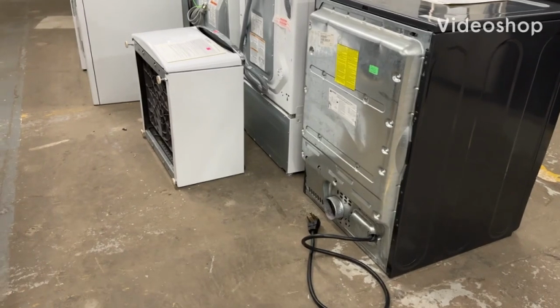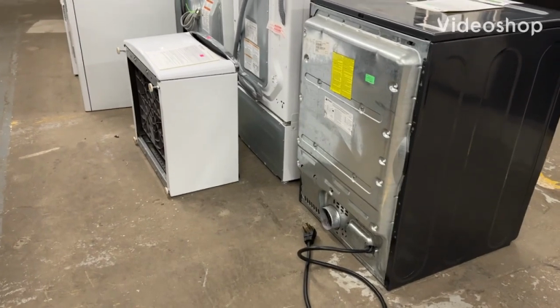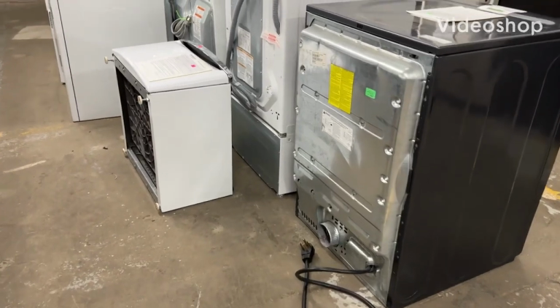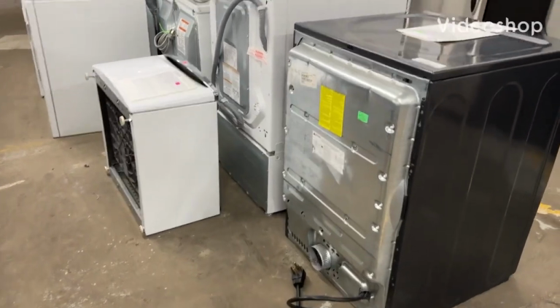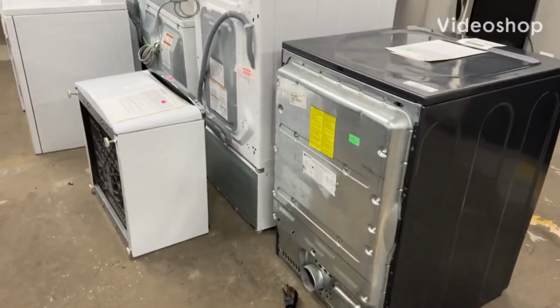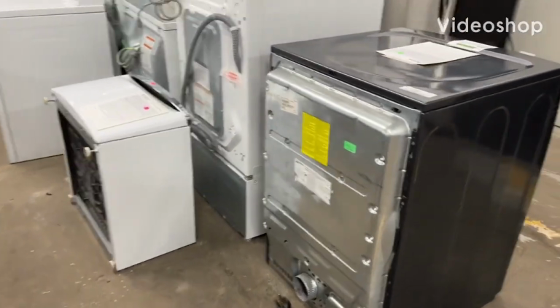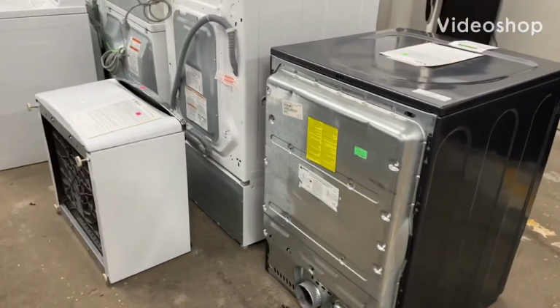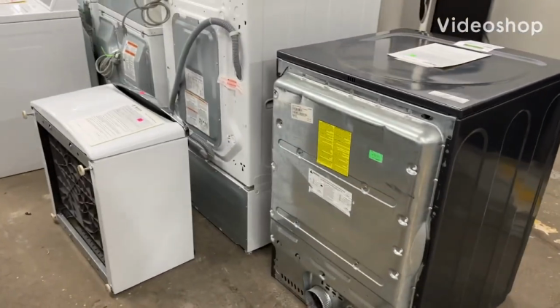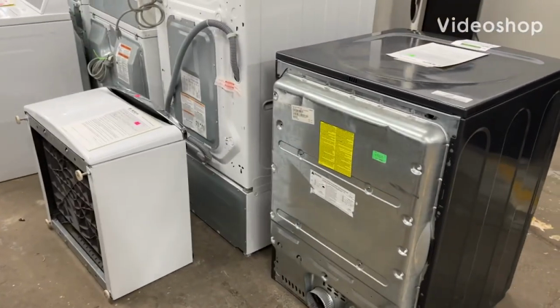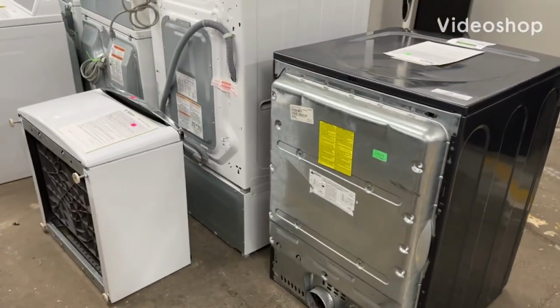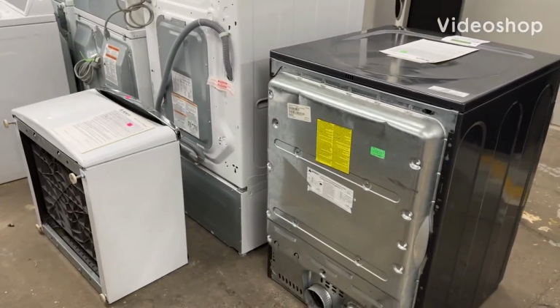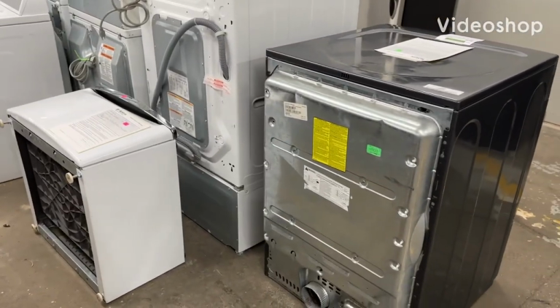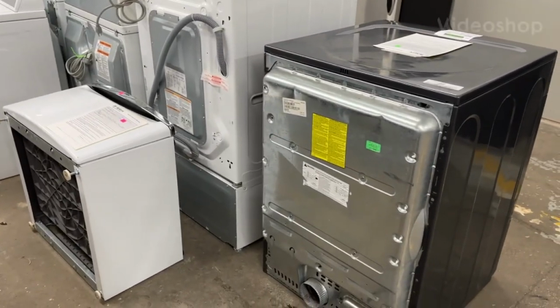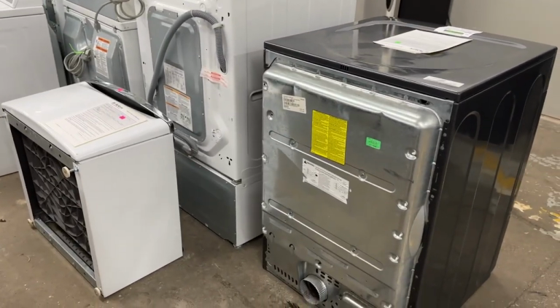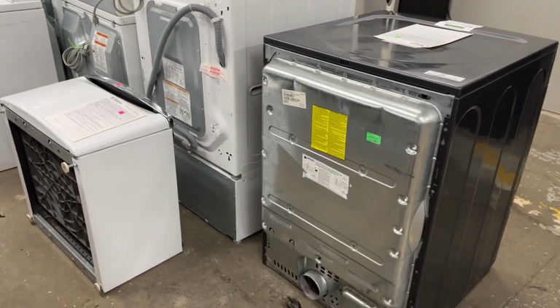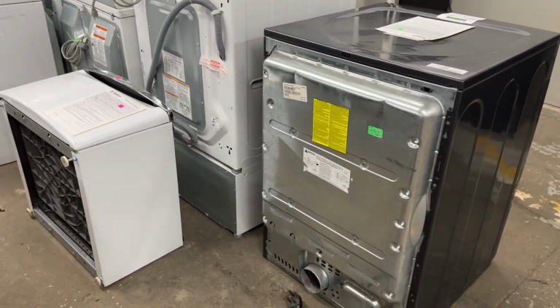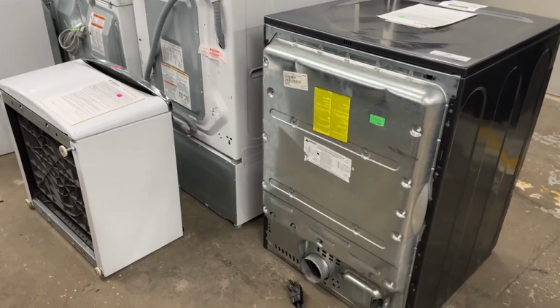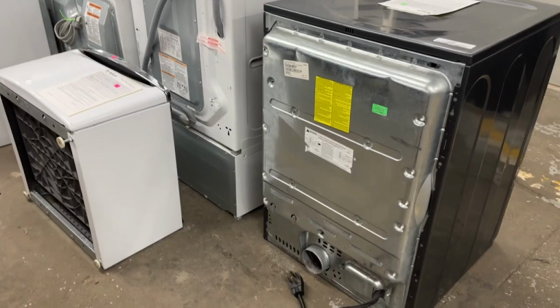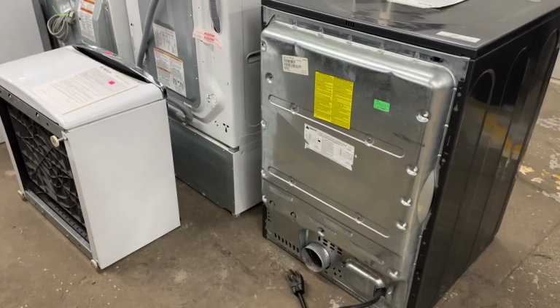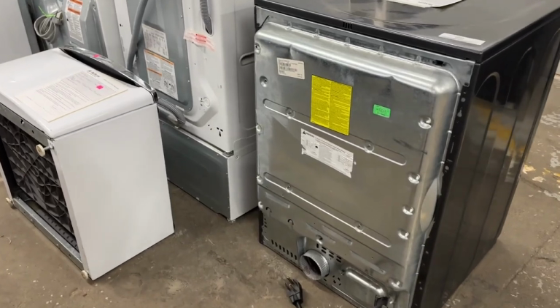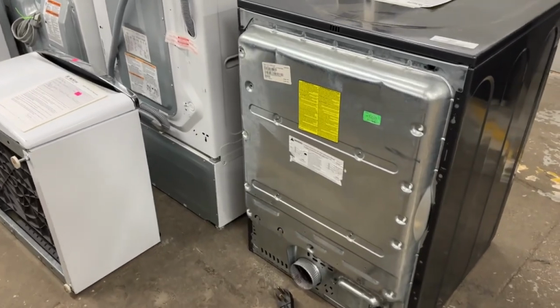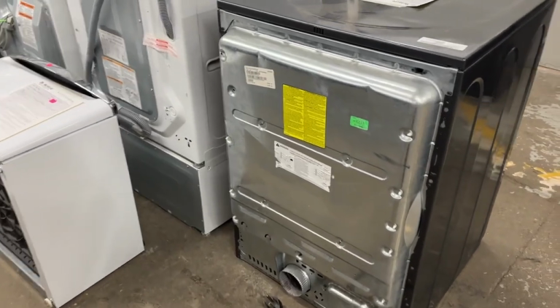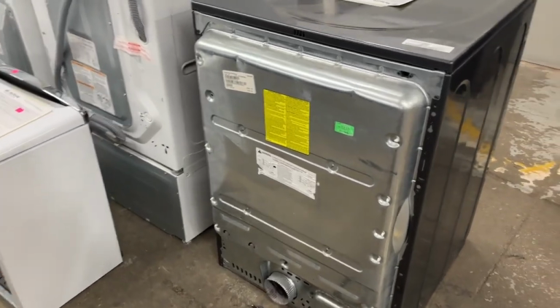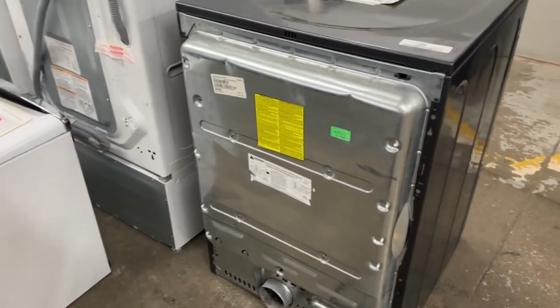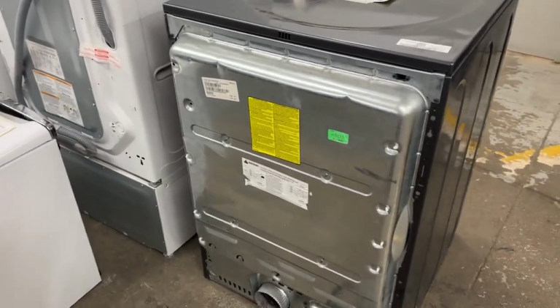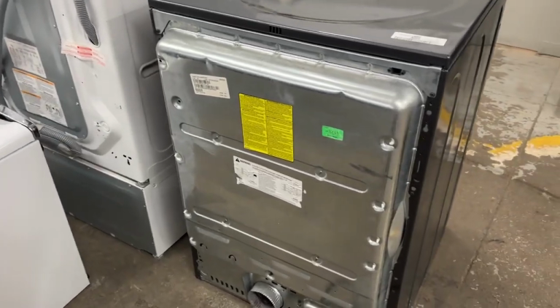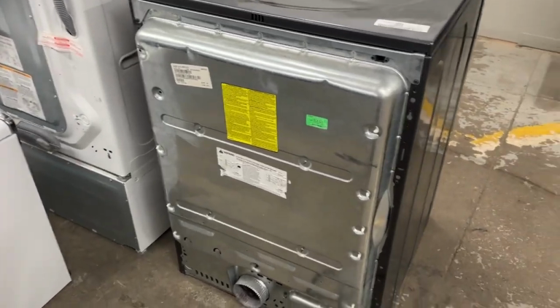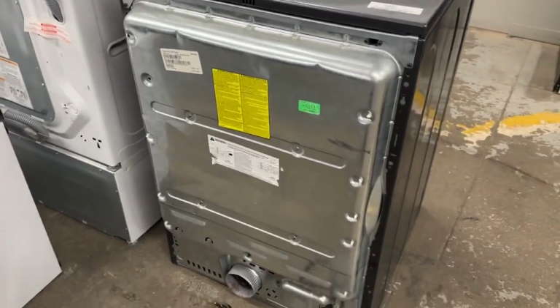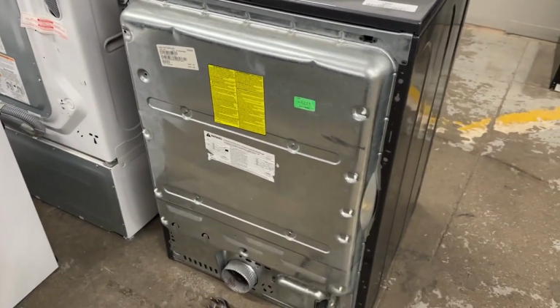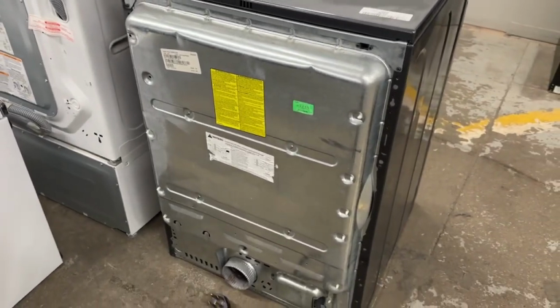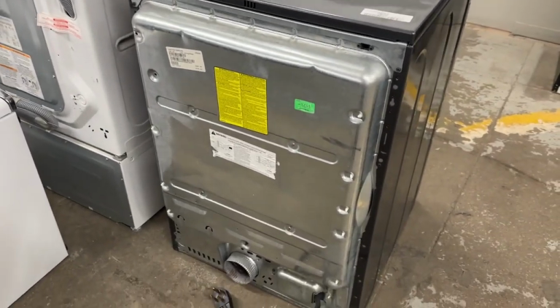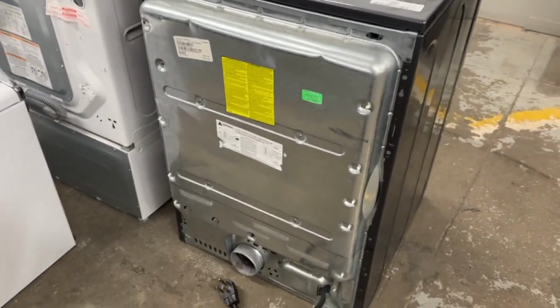Hey guys, so I got a request to do a video of the washers and dryers for sale at a Habitat ReStore. There are not many — it's very slim pickings.